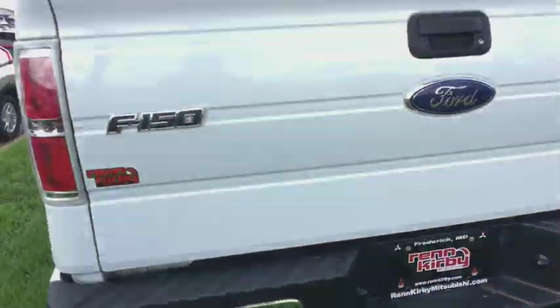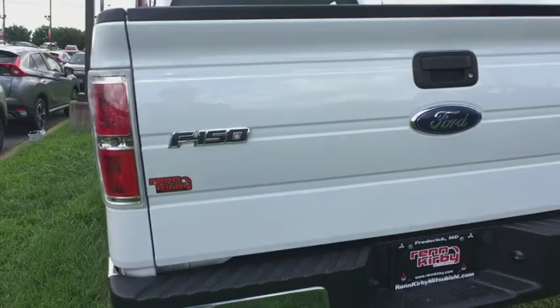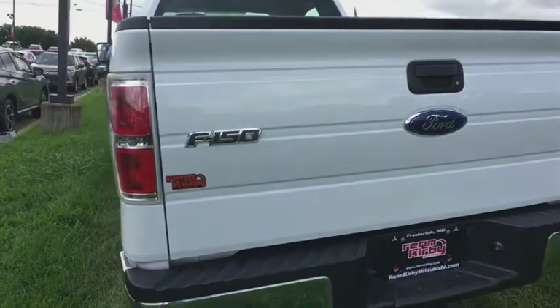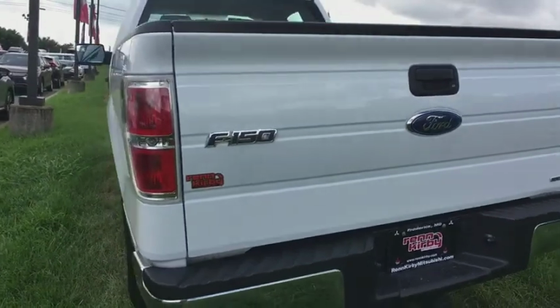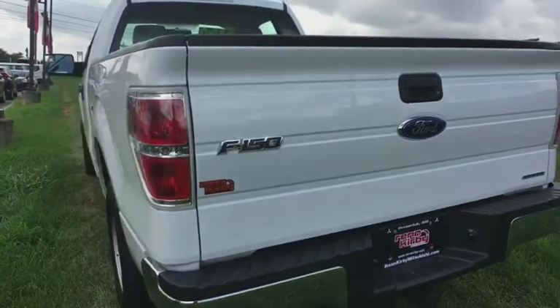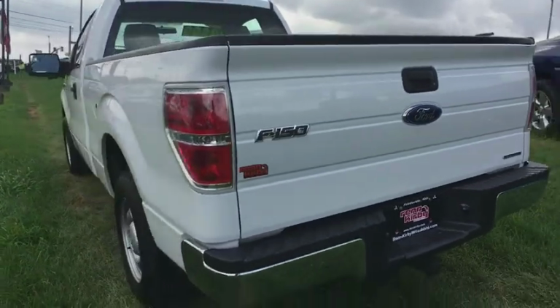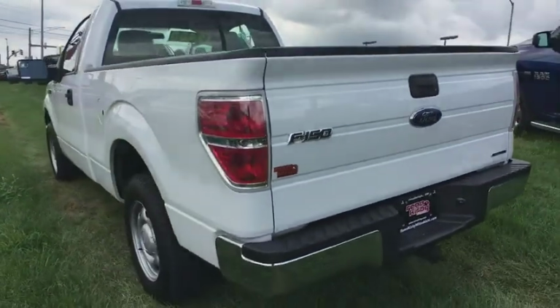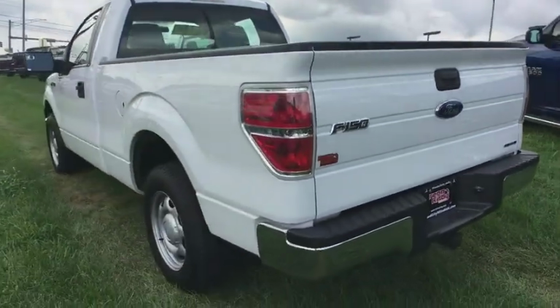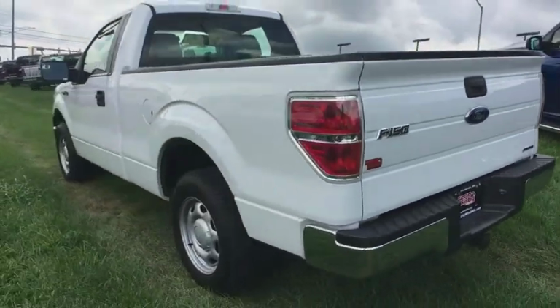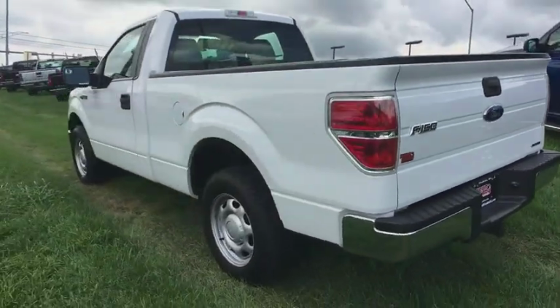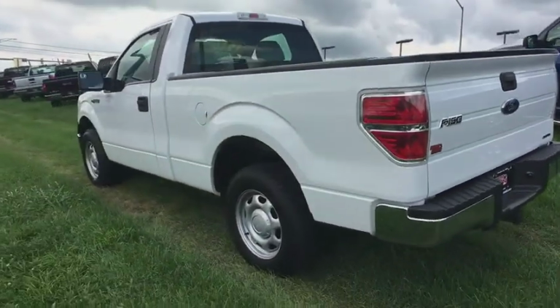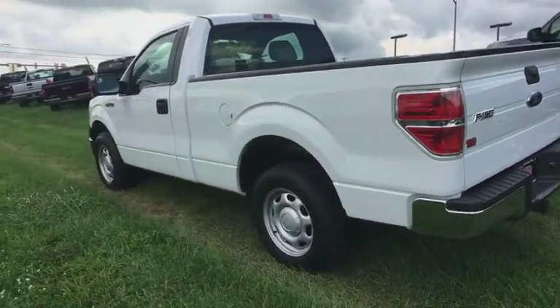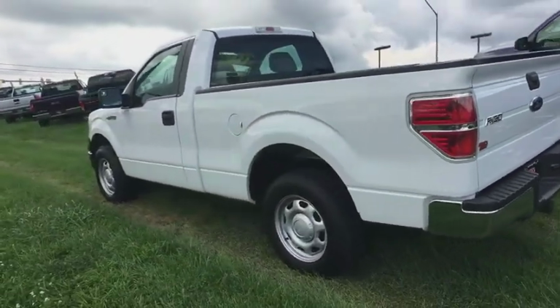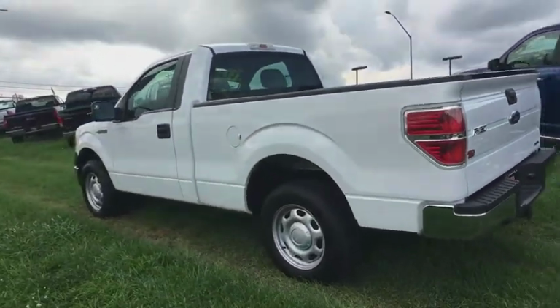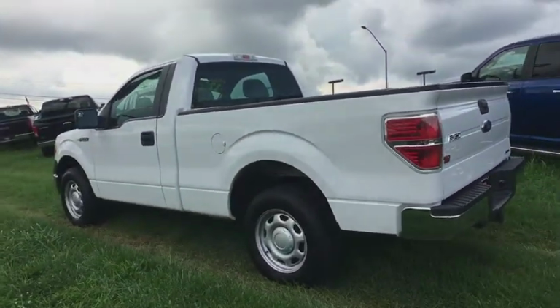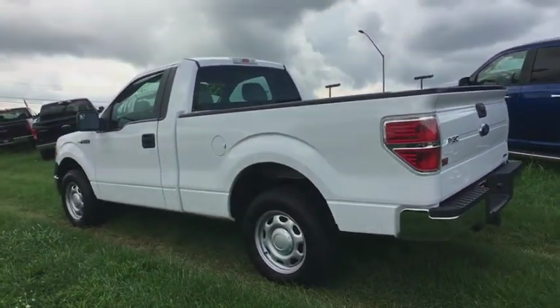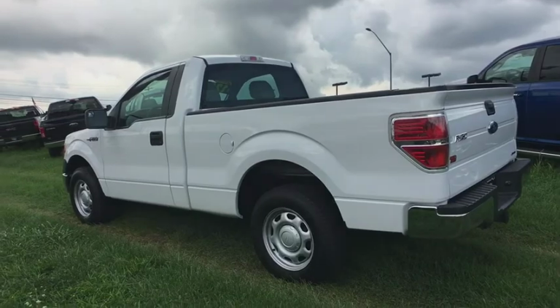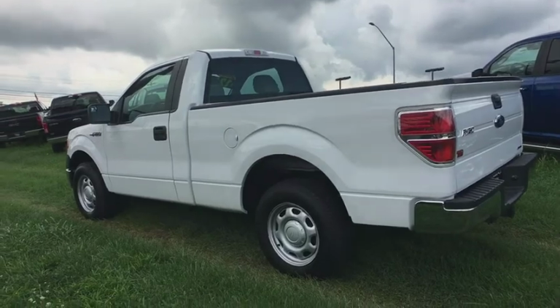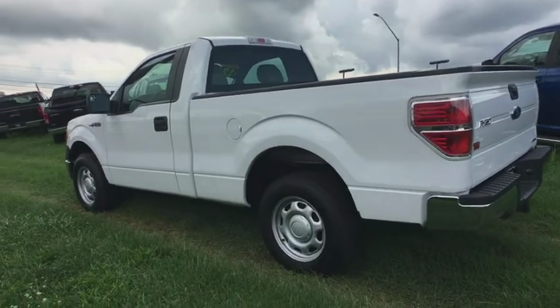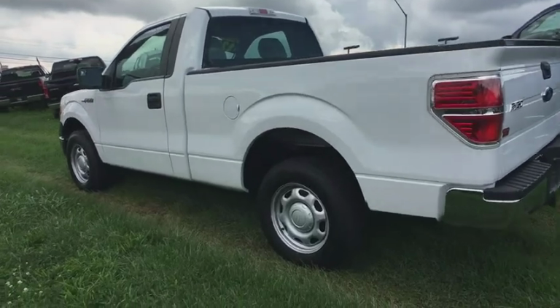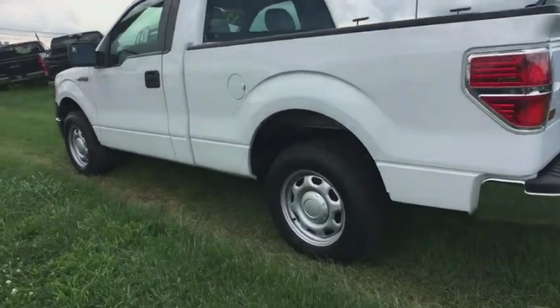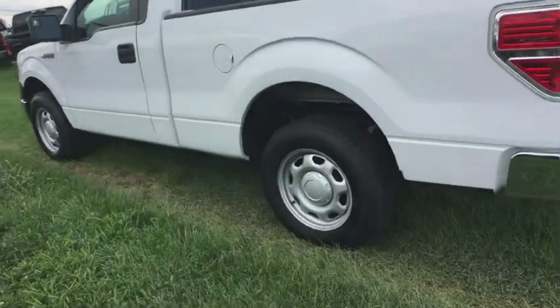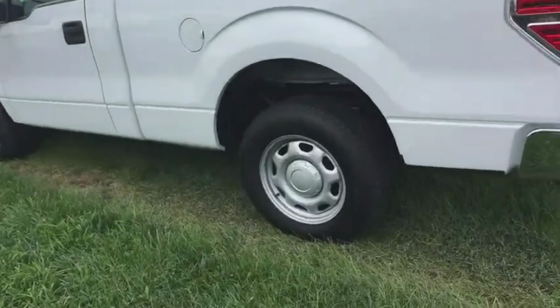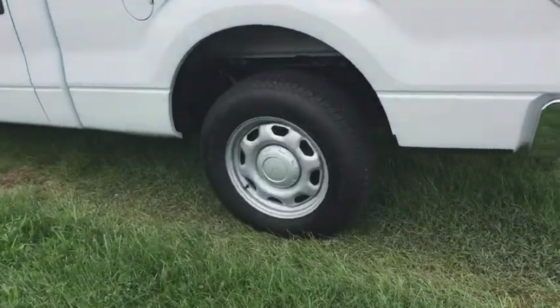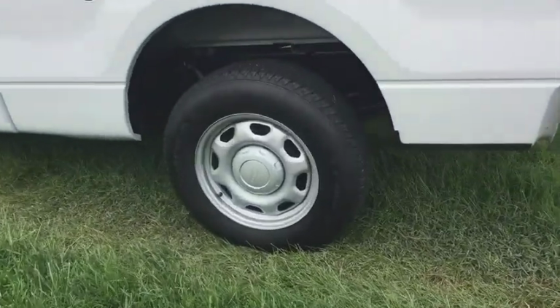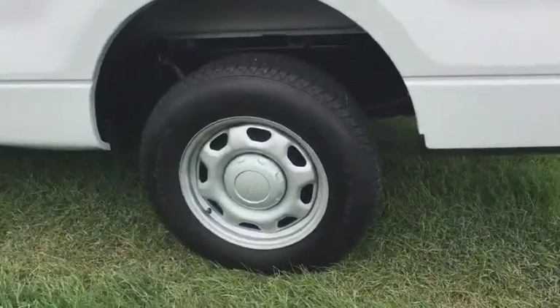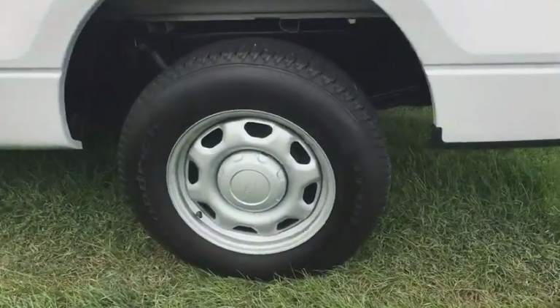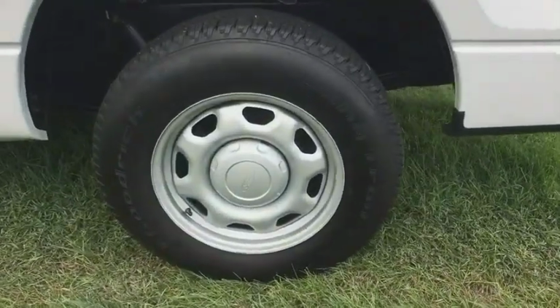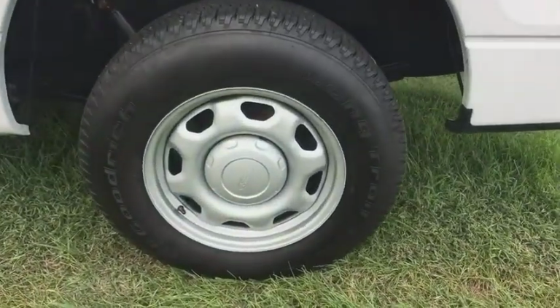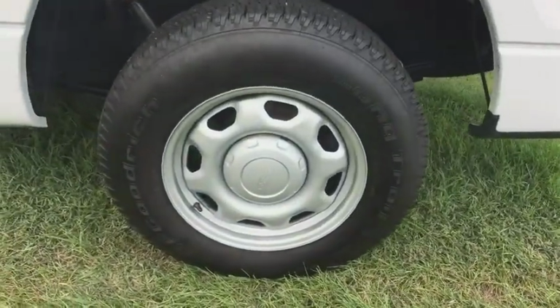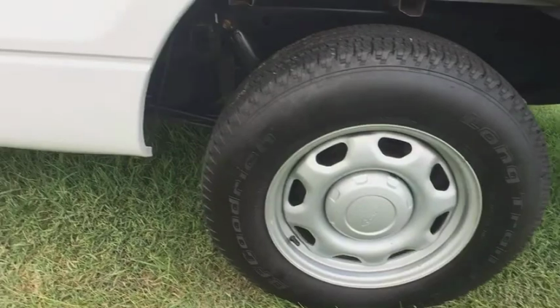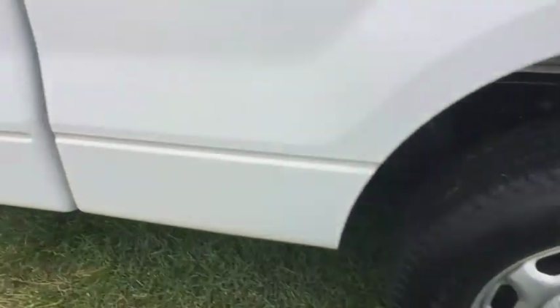Full-size spare tire, dual note horn, removable locking tailgate, tire pressure monitoring system, four-piece floor mat set. This beauty will even make your house keys jealous. Drive it today.